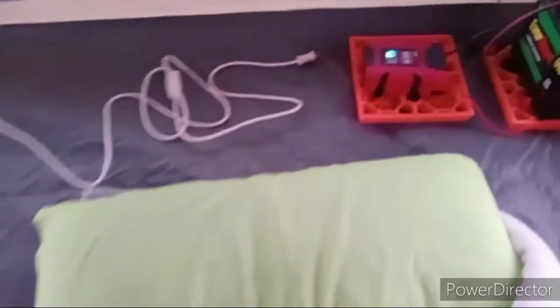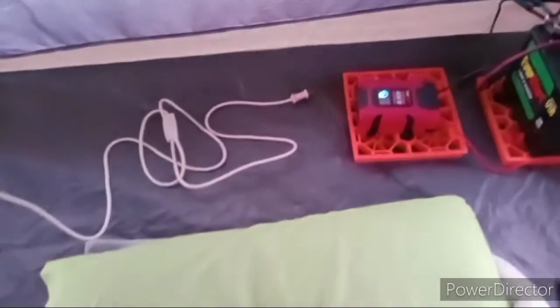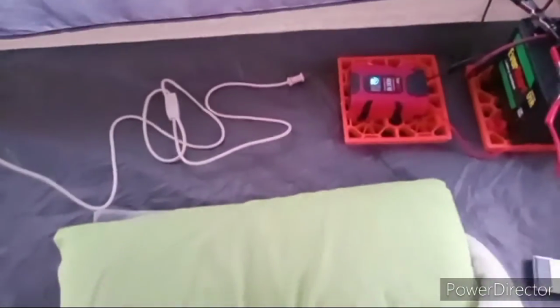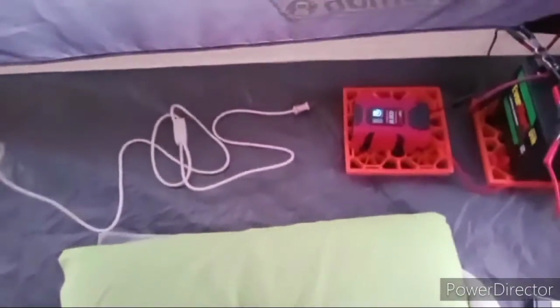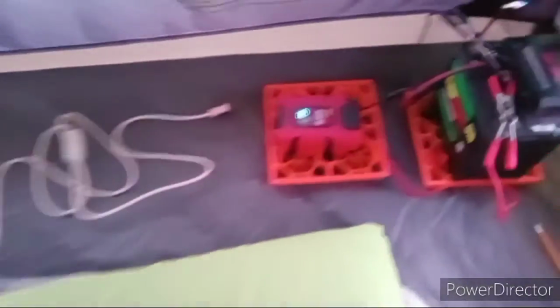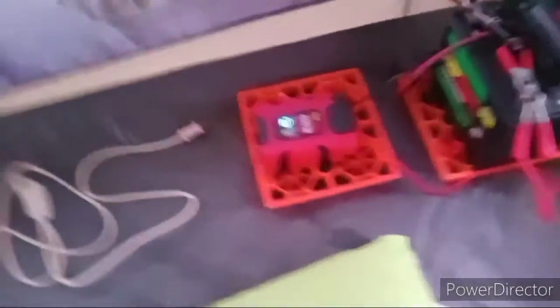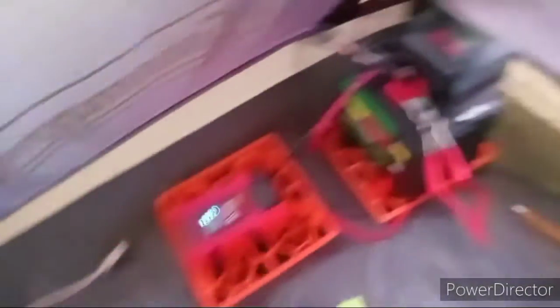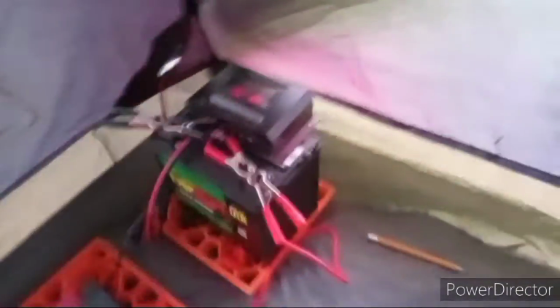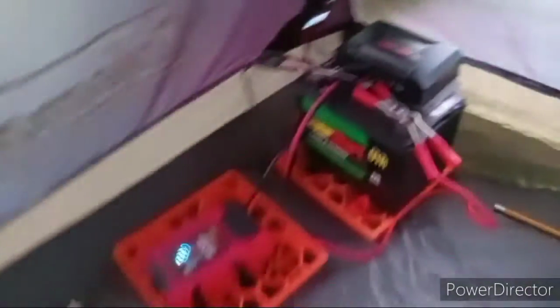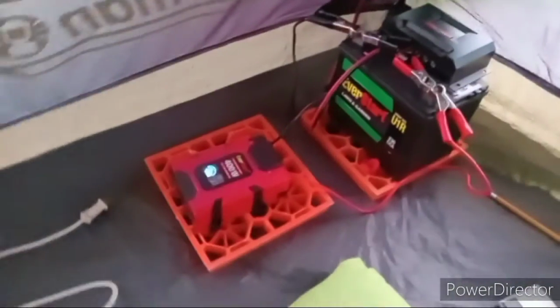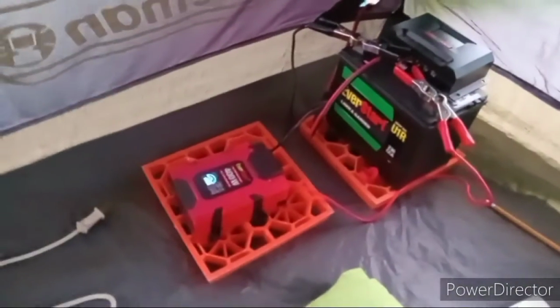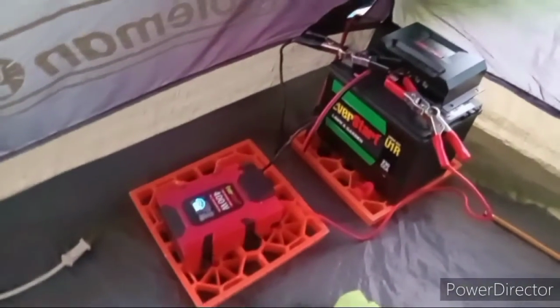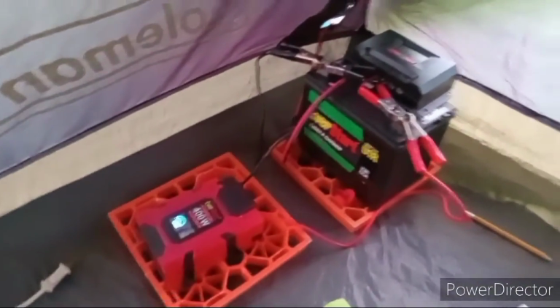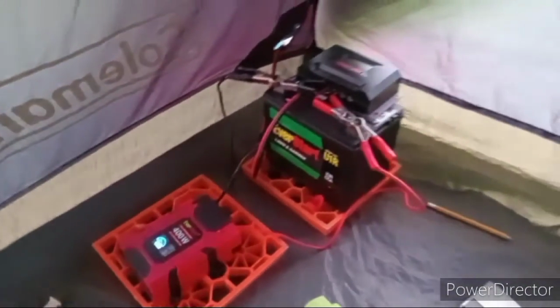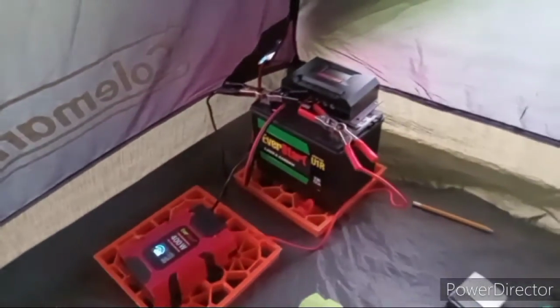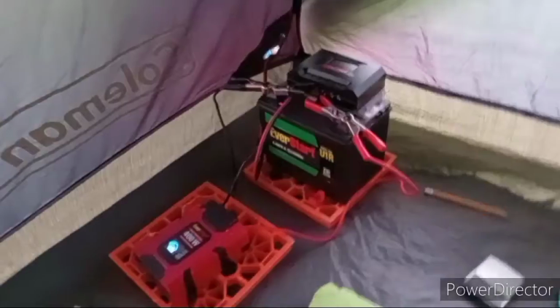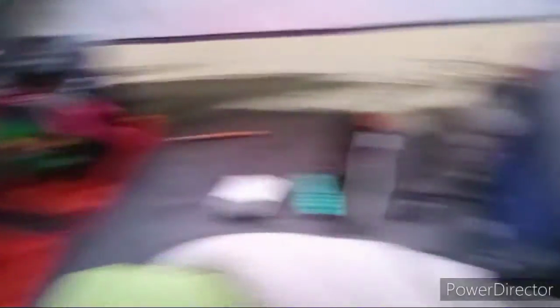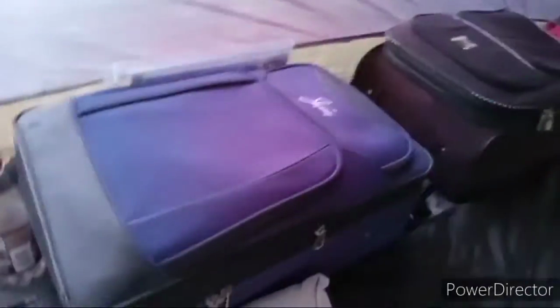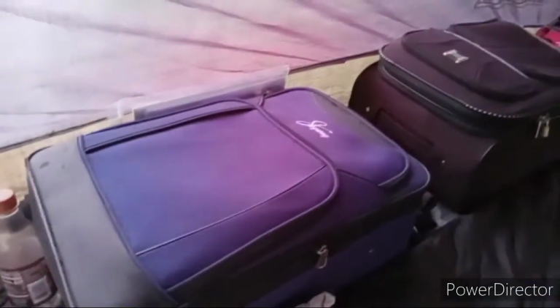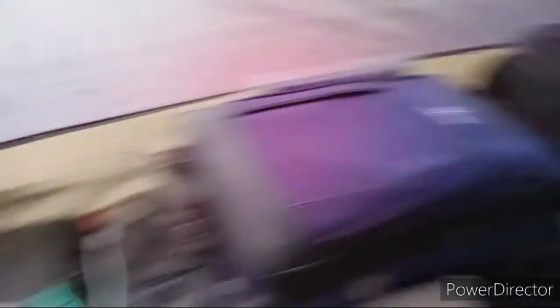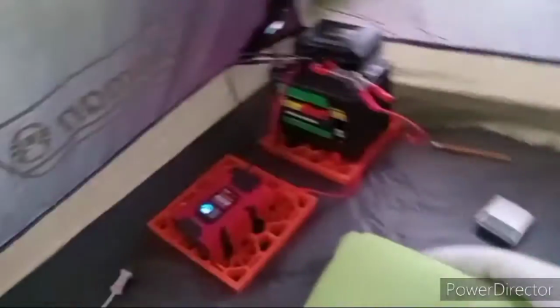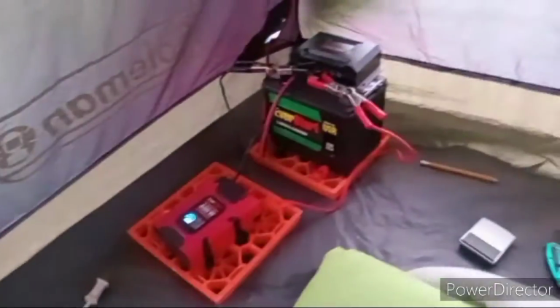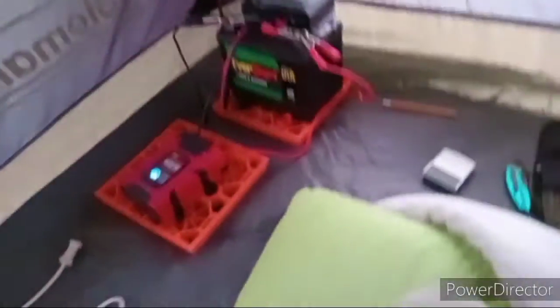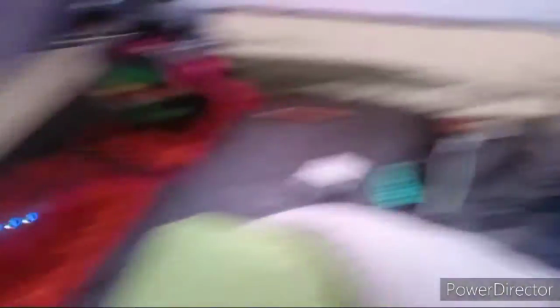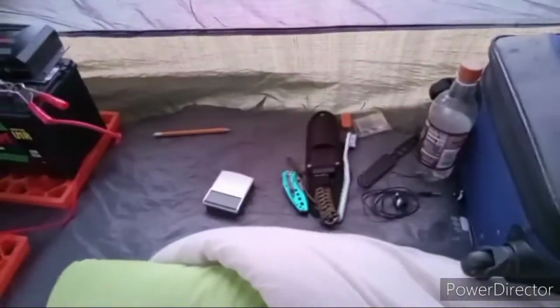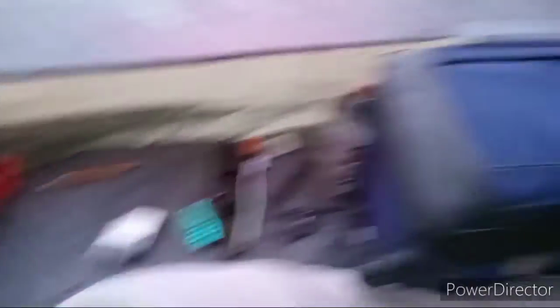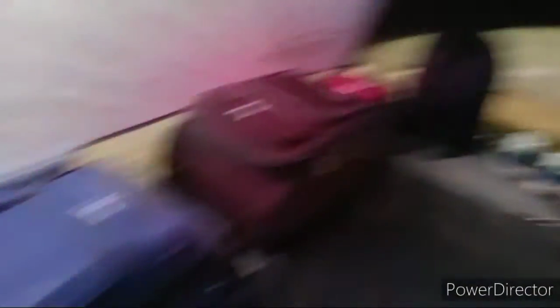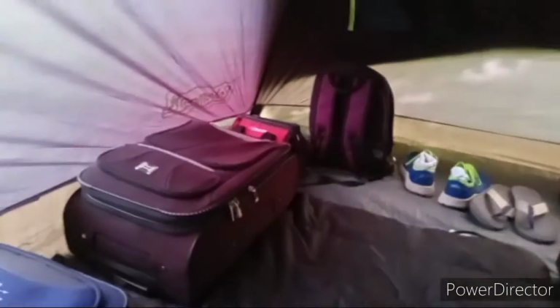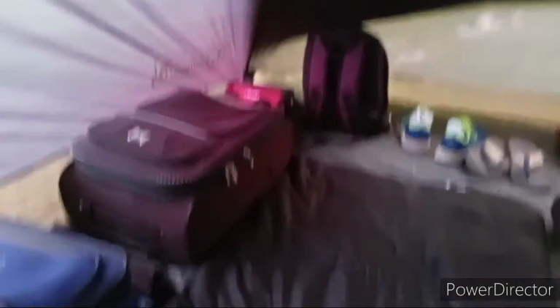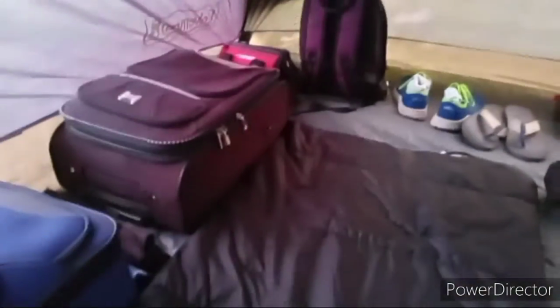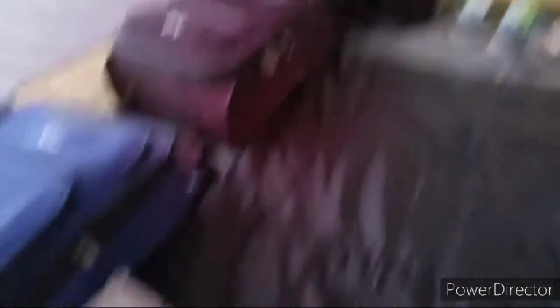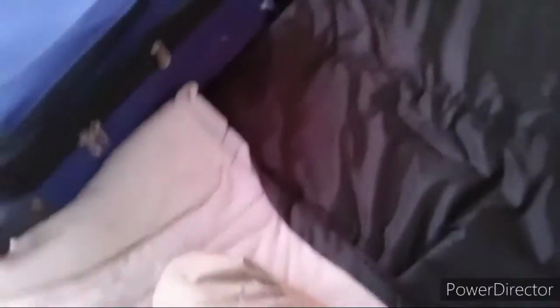This is what I have currently, and I'll get to the interesting stuff later — like in five seconds. This is just random crap that I have while camping.